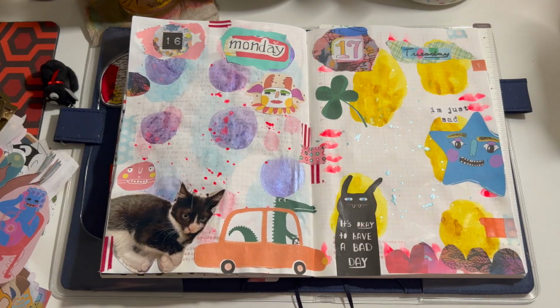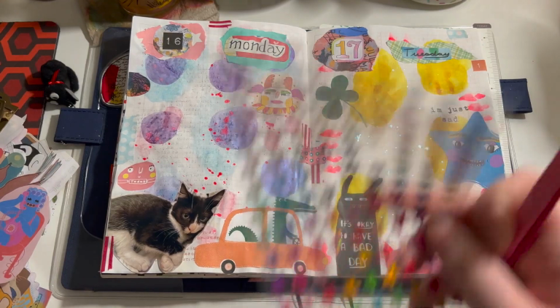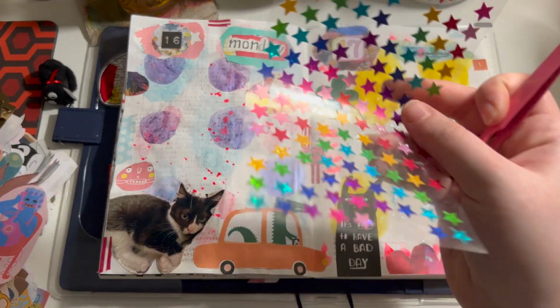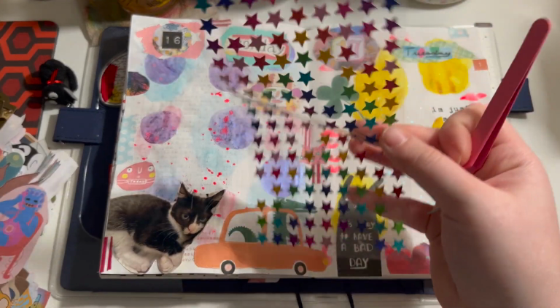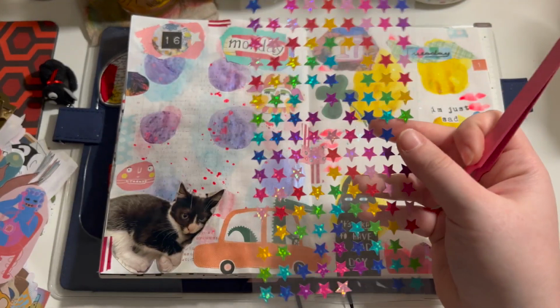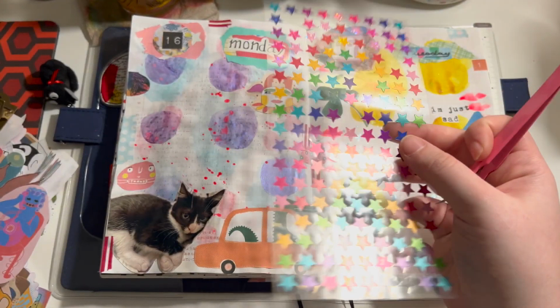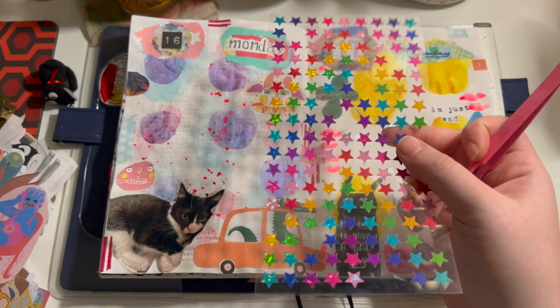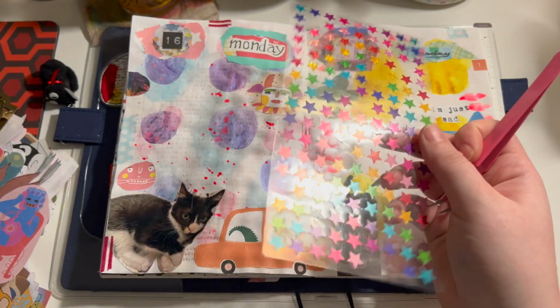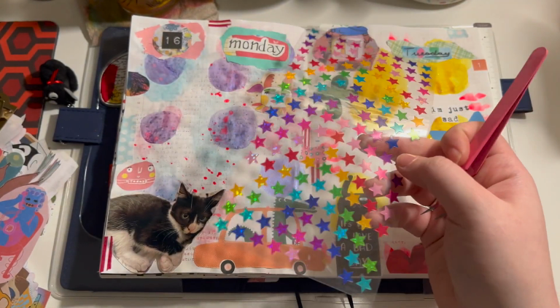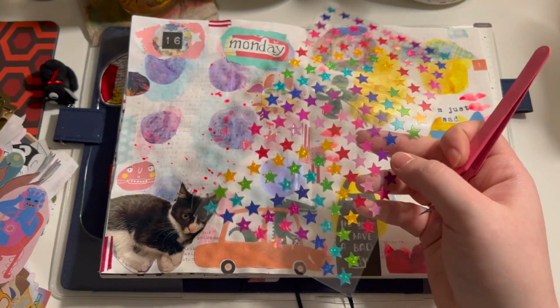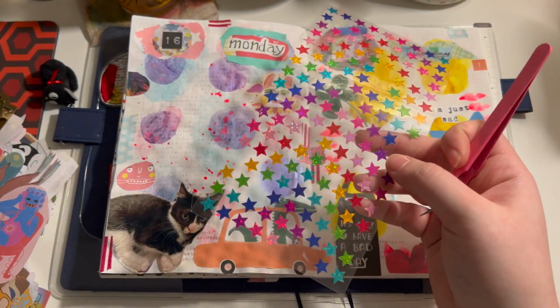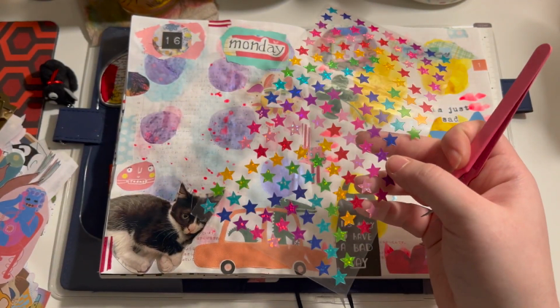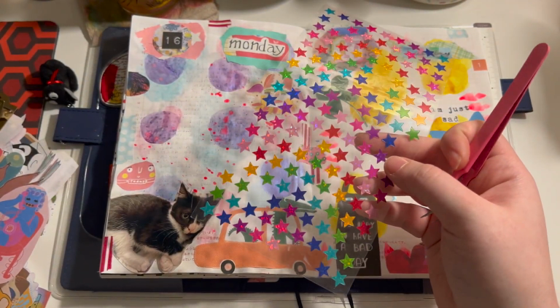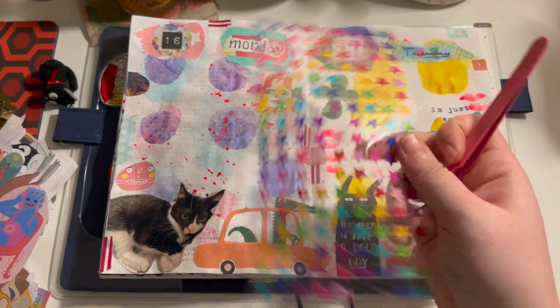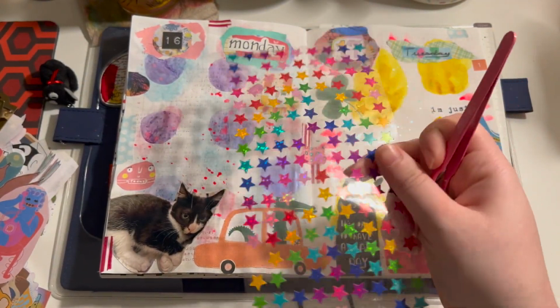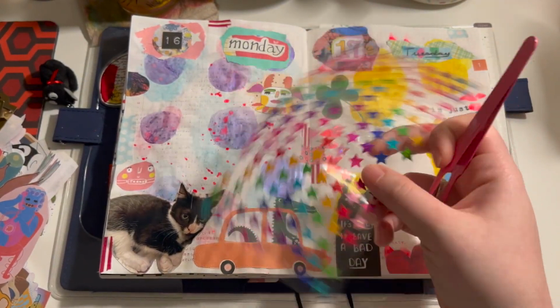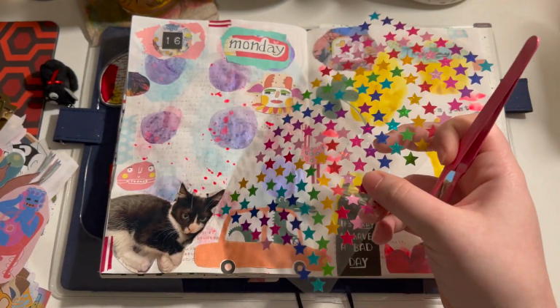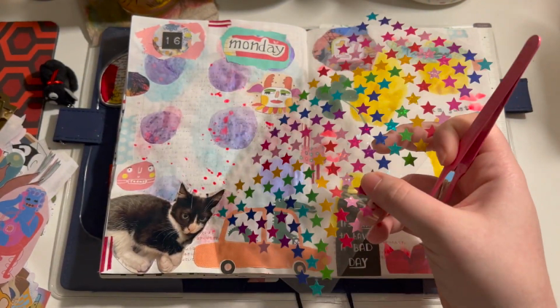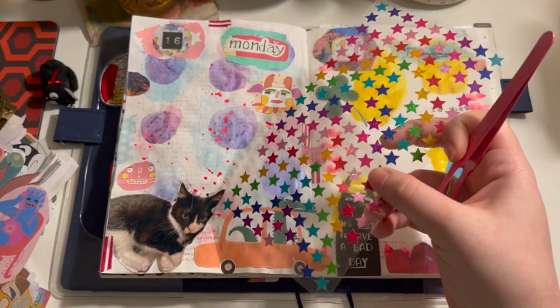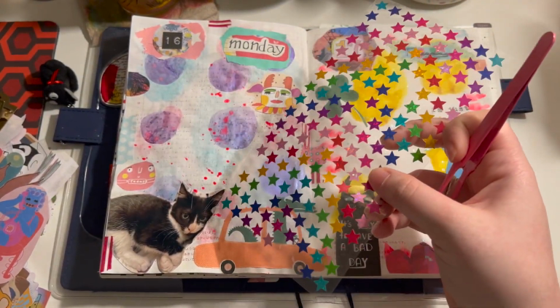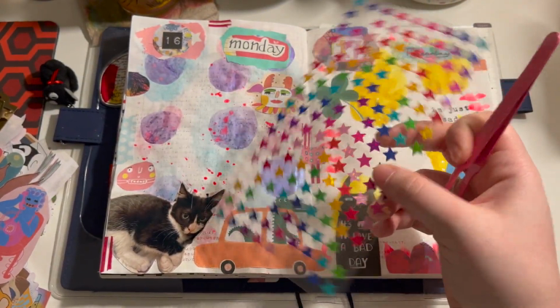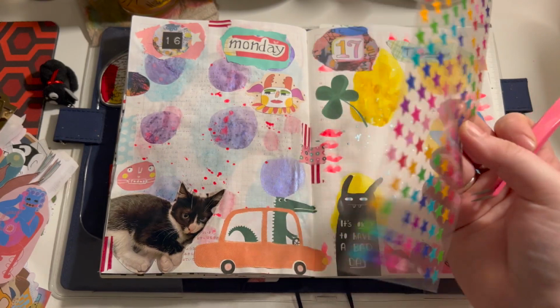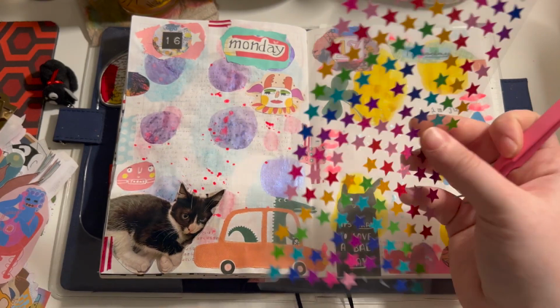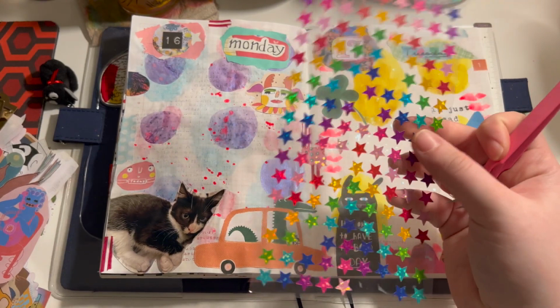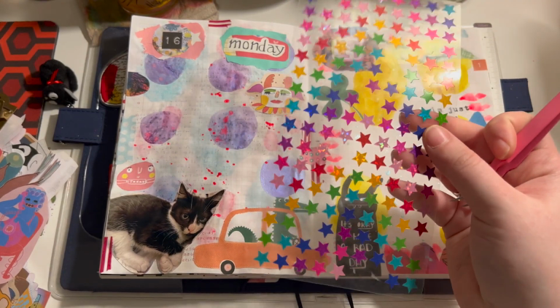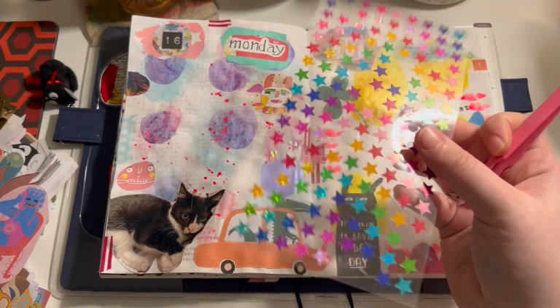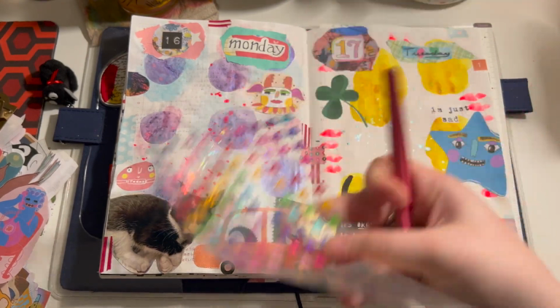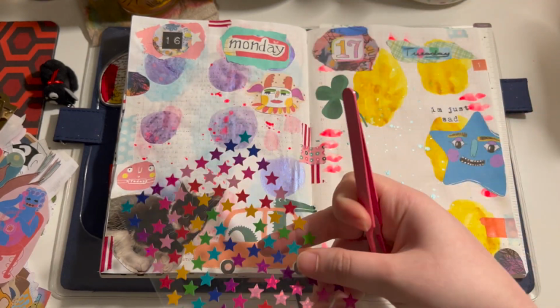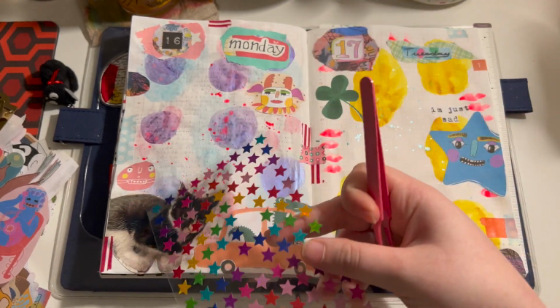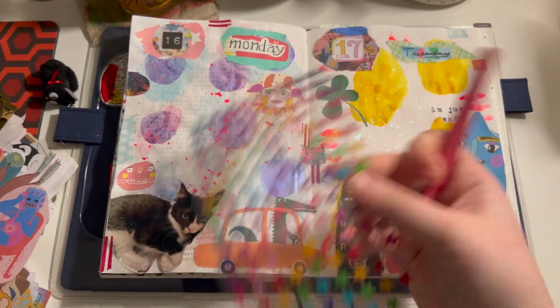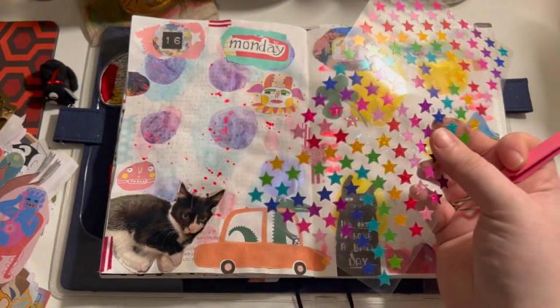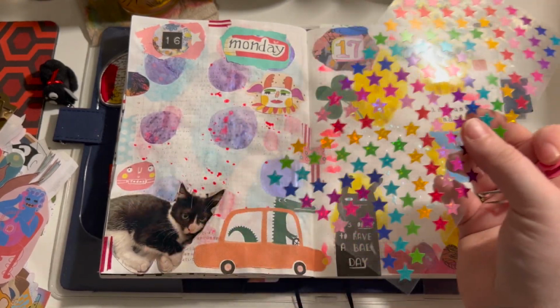I add these little stars basically to every single spread in my journal, so I'm just gonna do that.